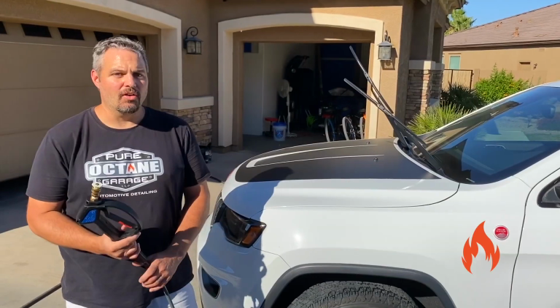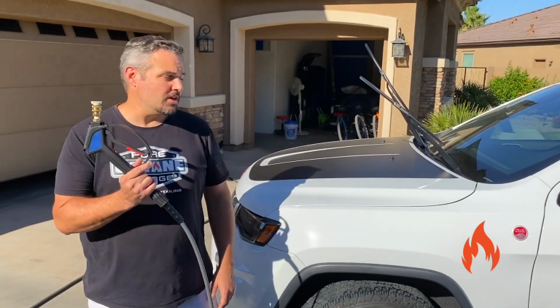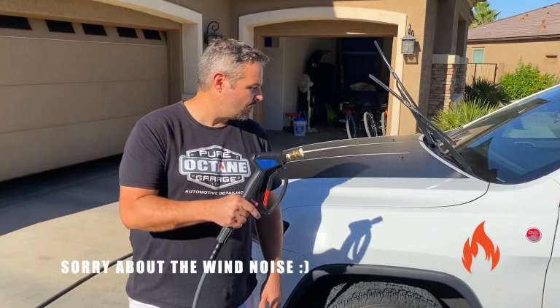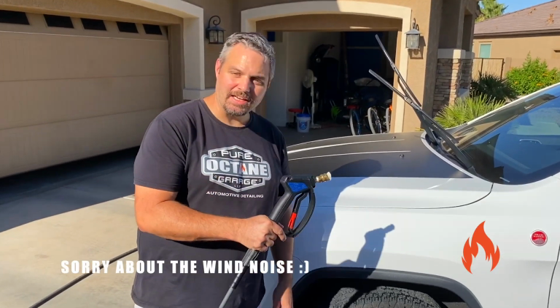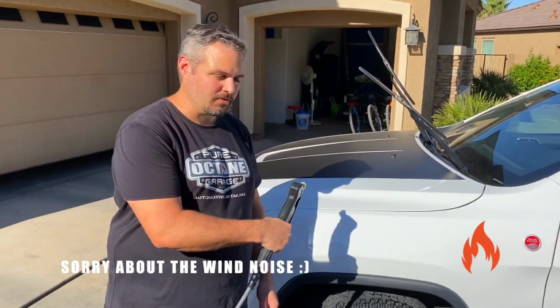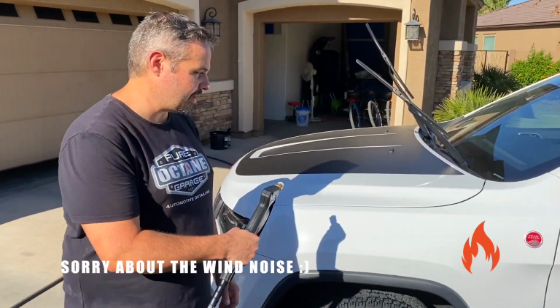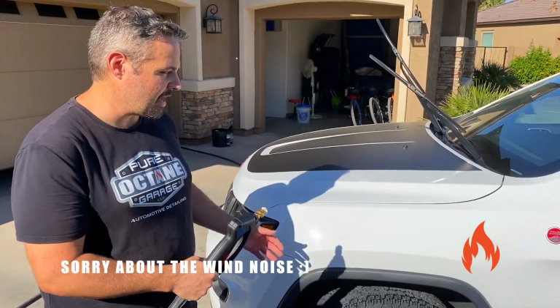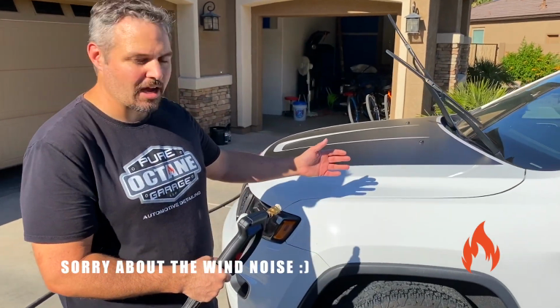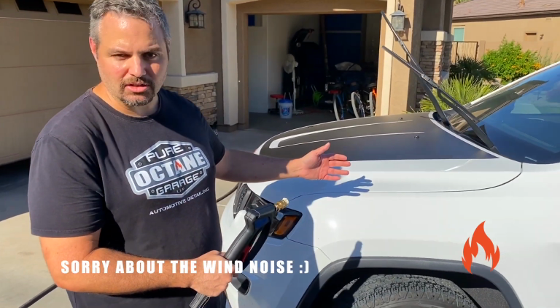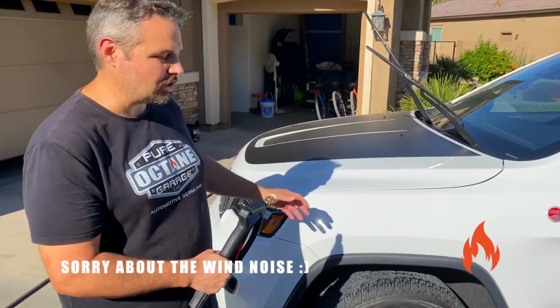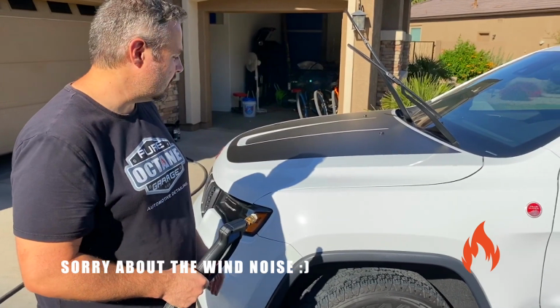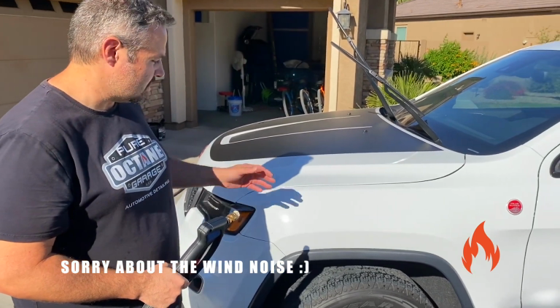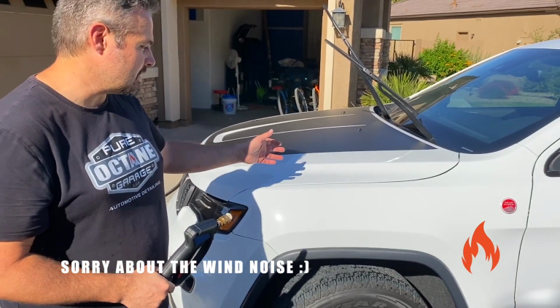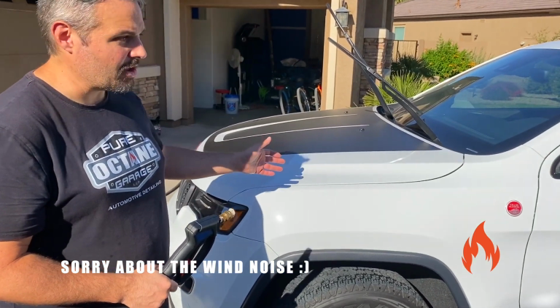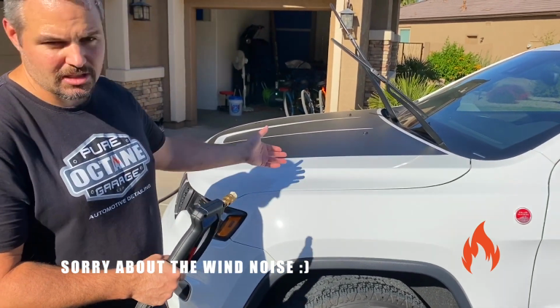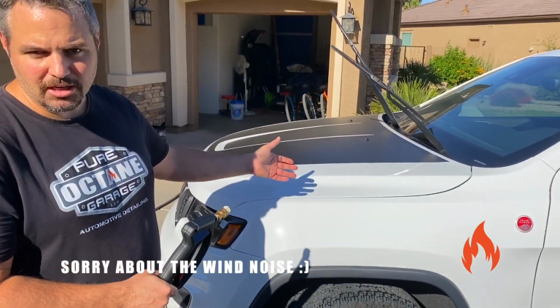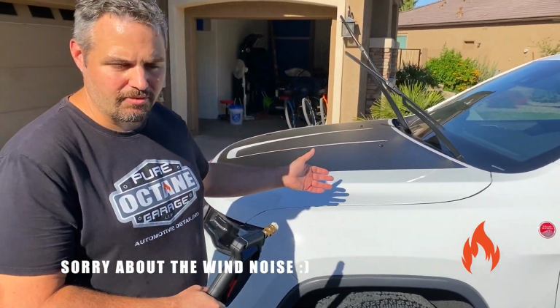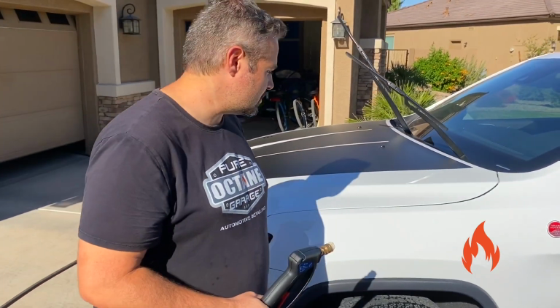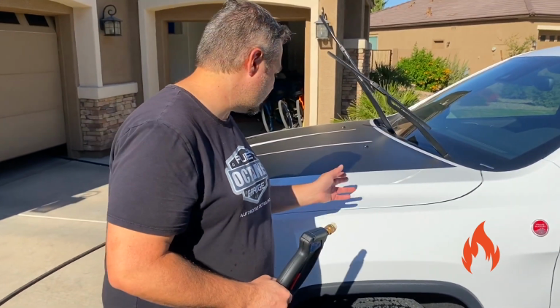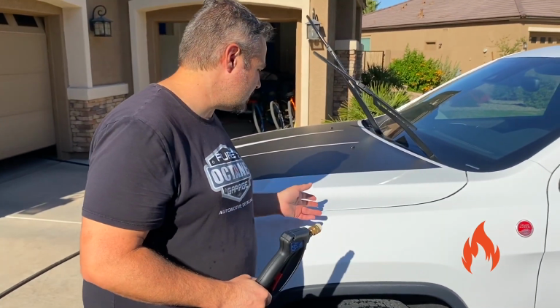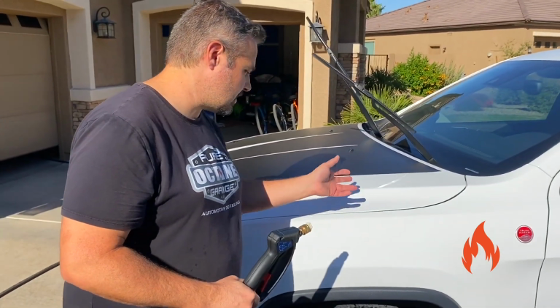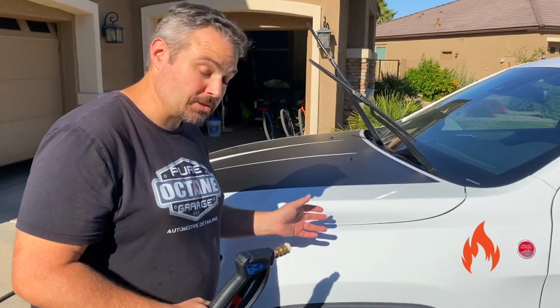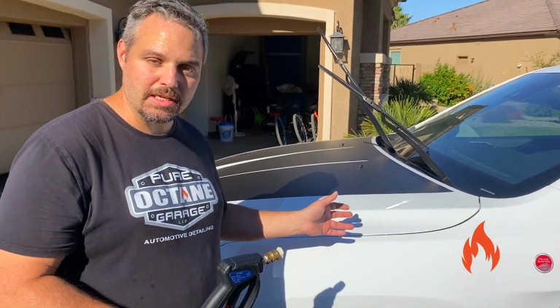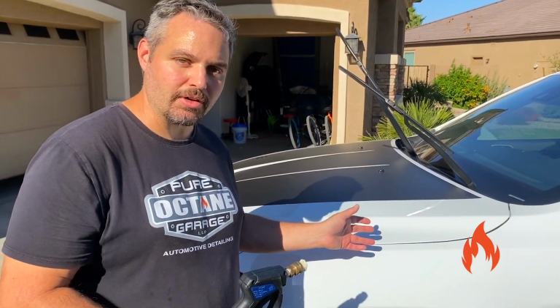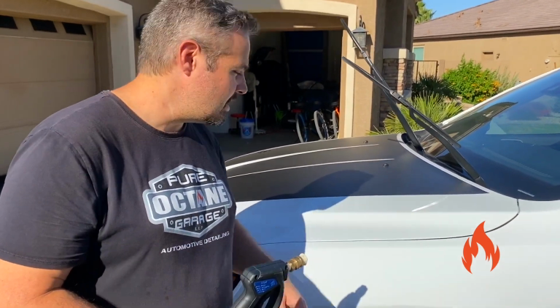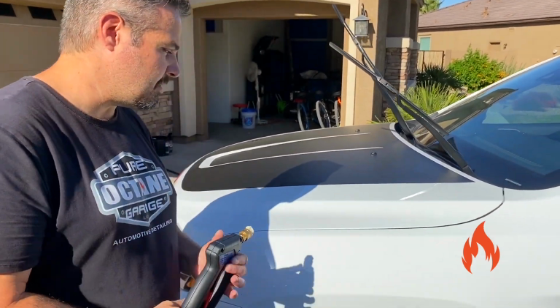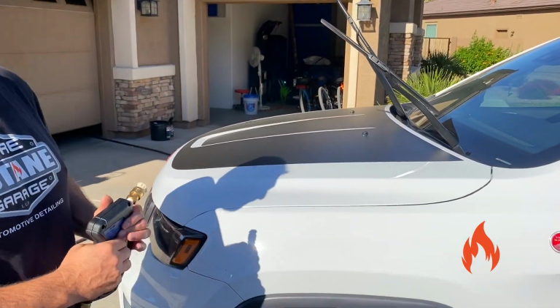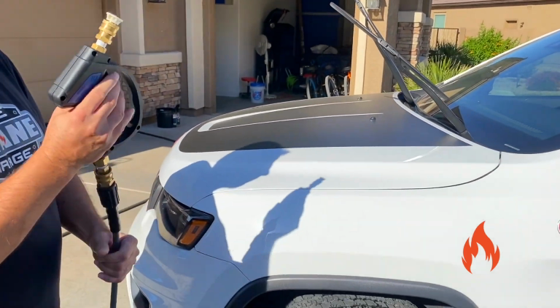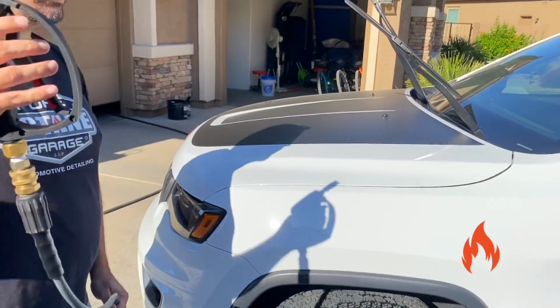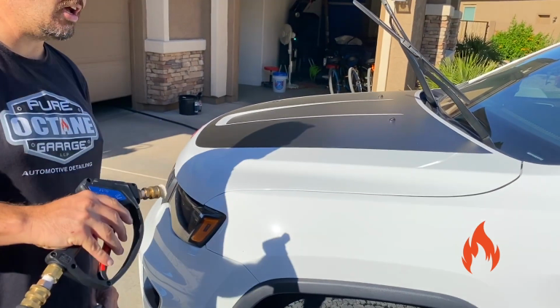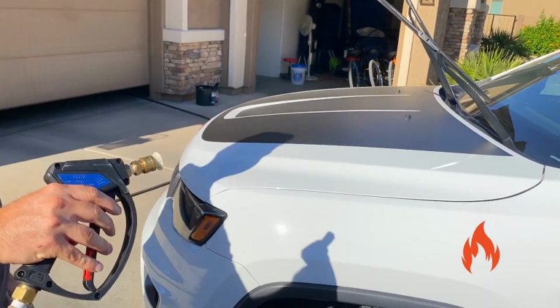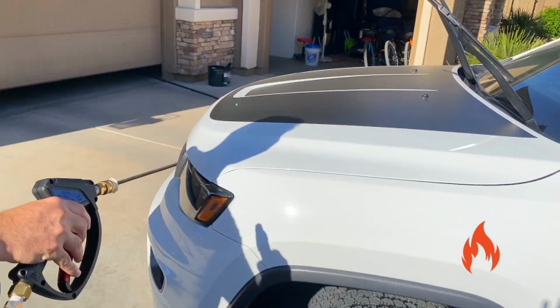For our second coated vehicle, we have HydroSilux Recharge on — same seven-month time frame. We're going to show you how the beads dance on this one. This one is a daily driver. So here we go, without further ado, let's put some water on it.